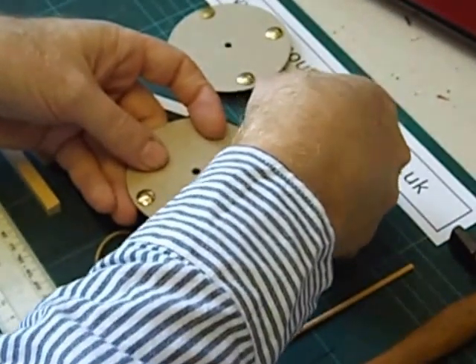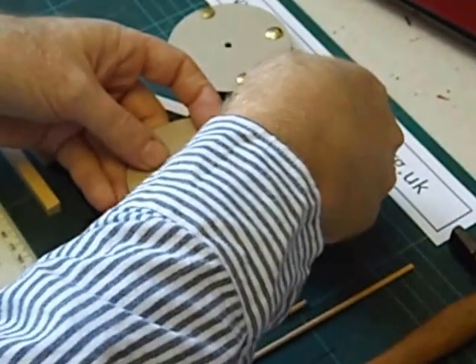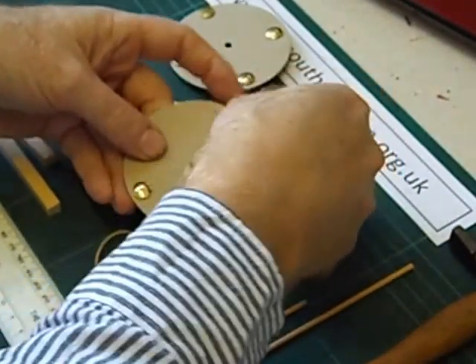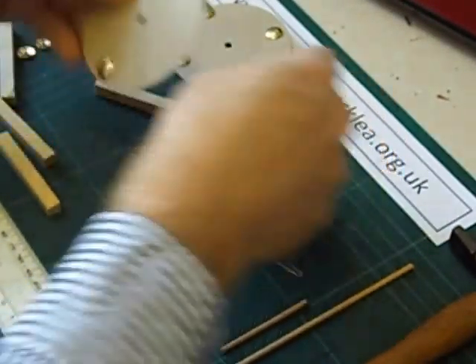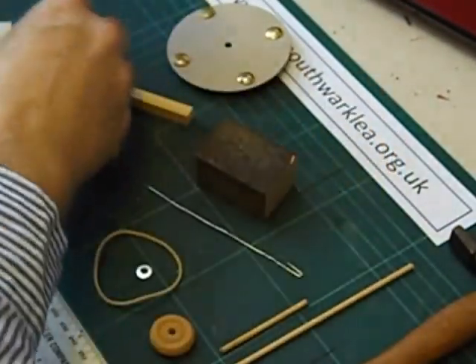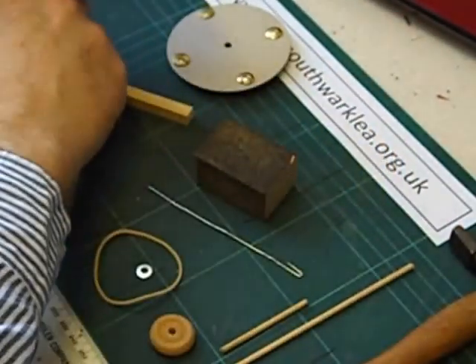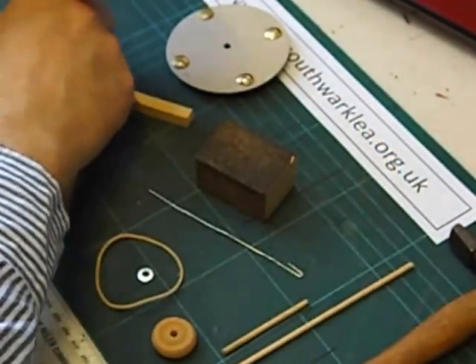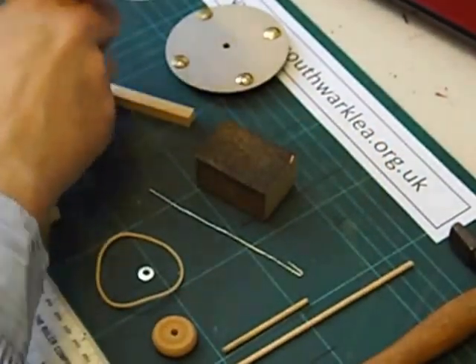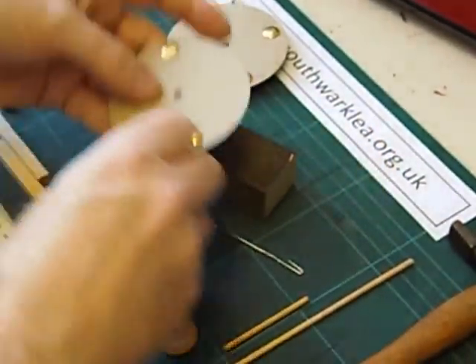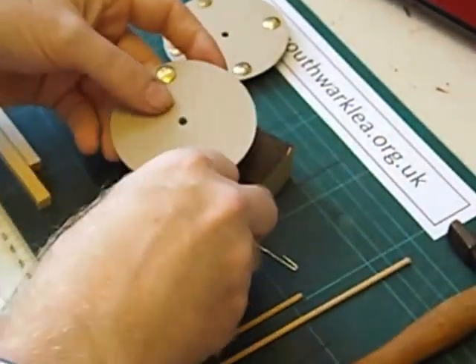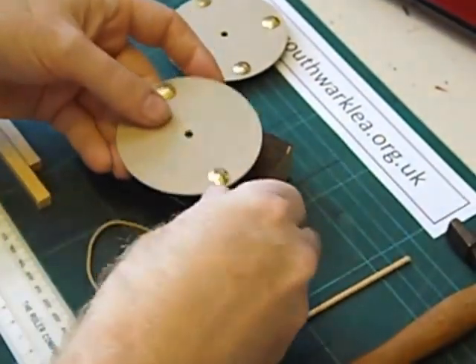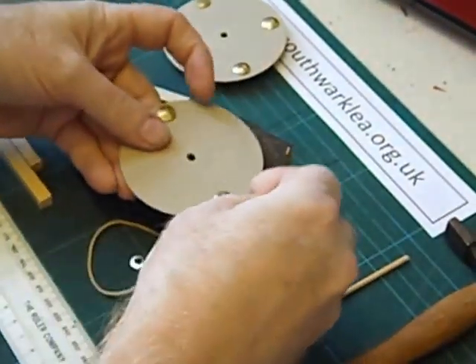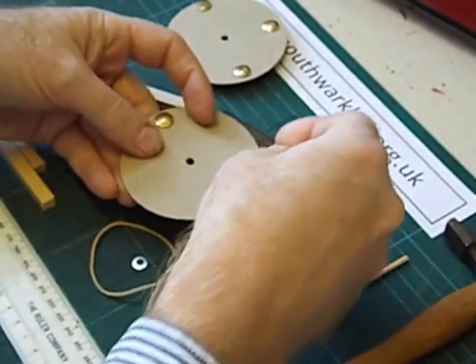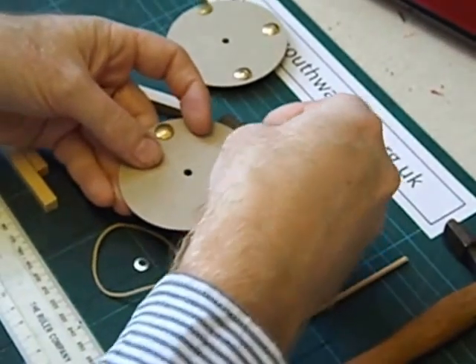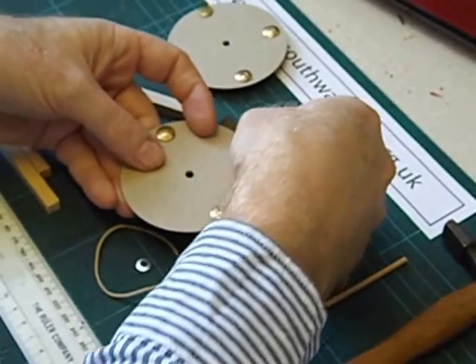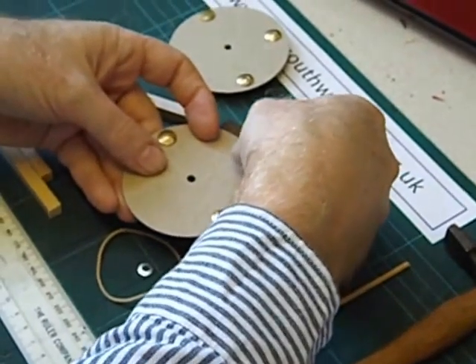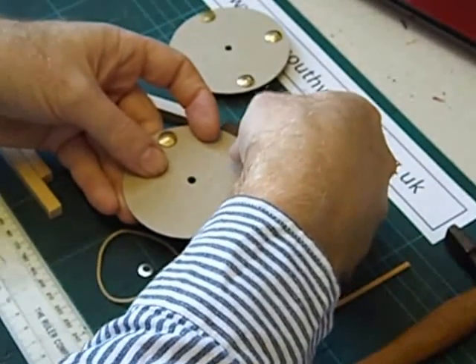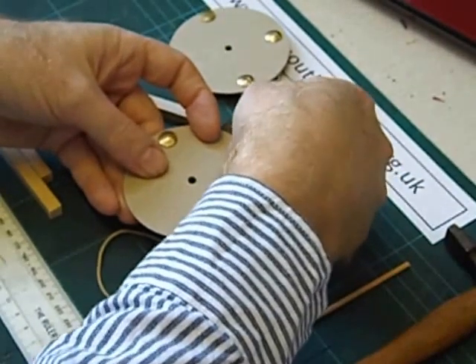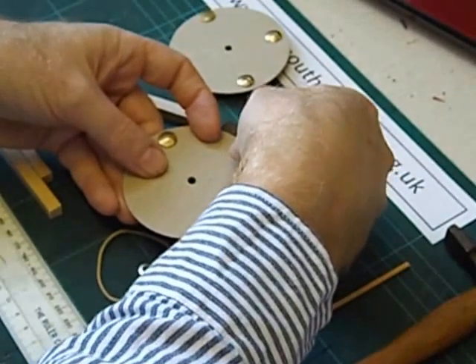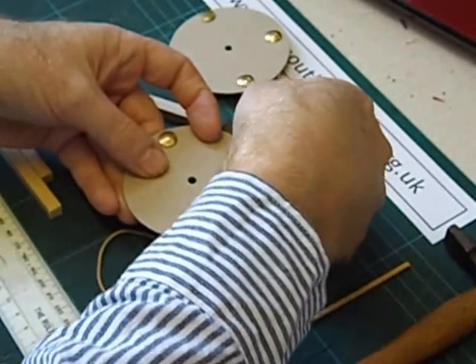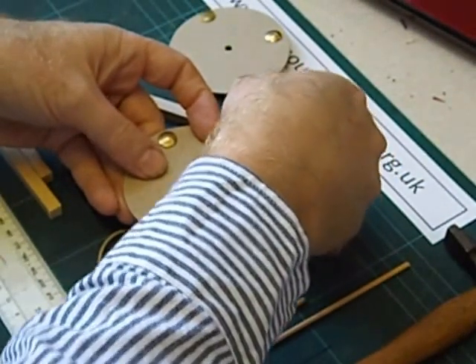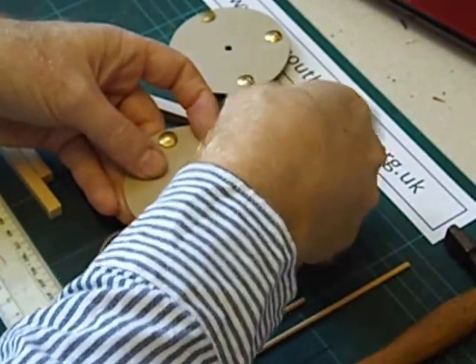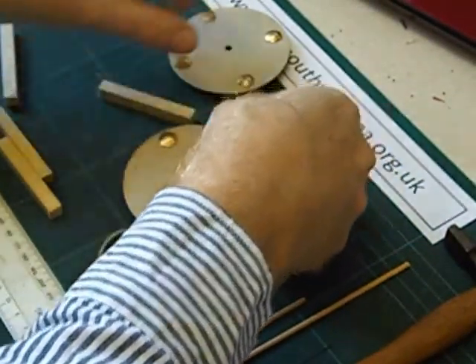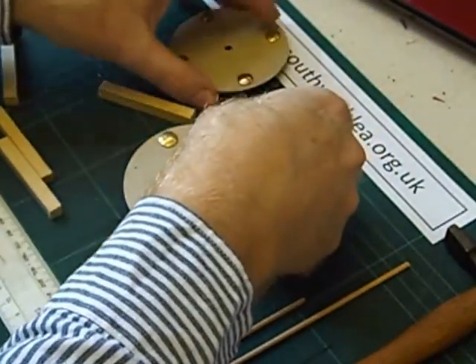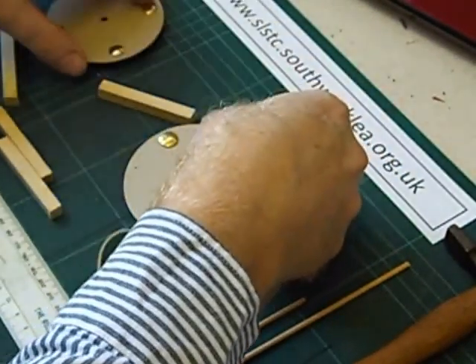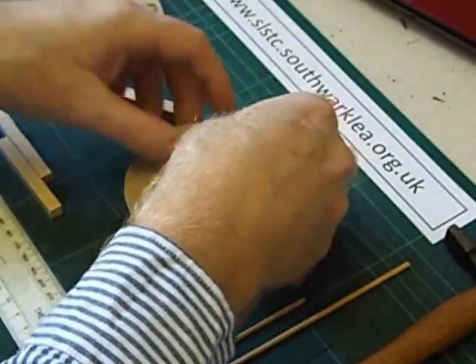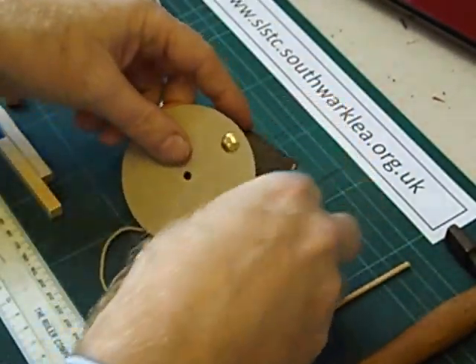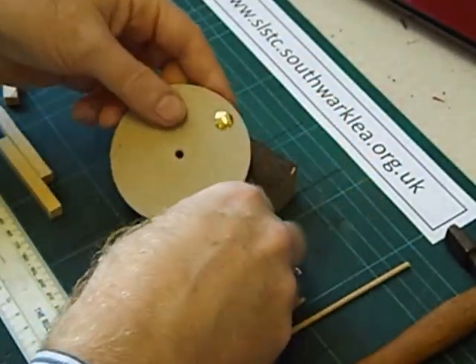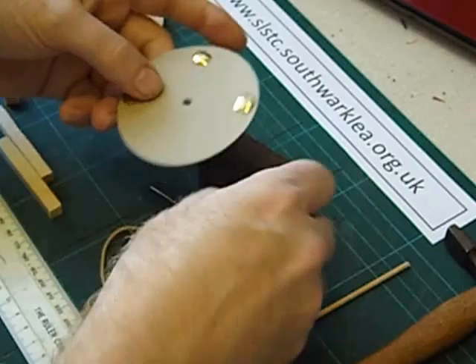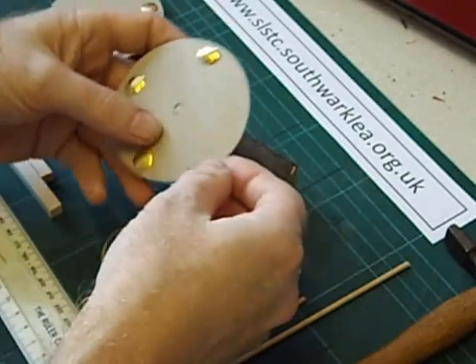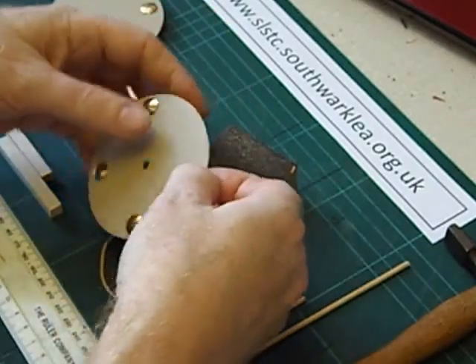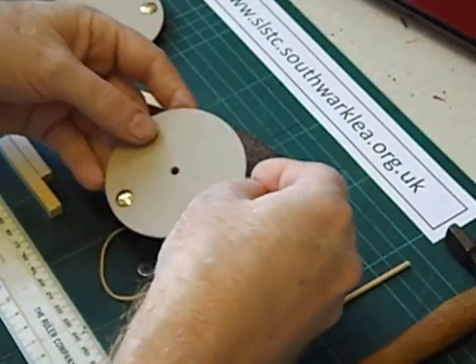Card discs are available from my shop. Details on my website. Of course you can make your own.